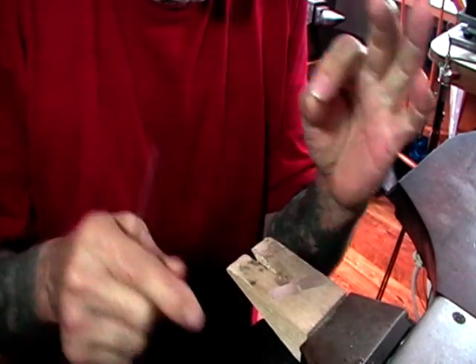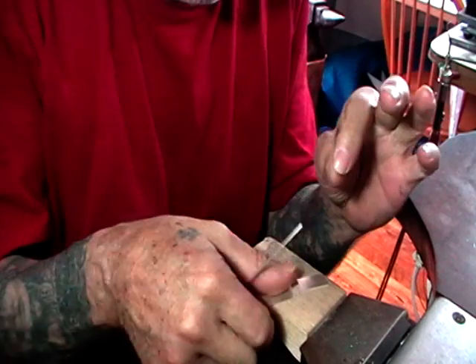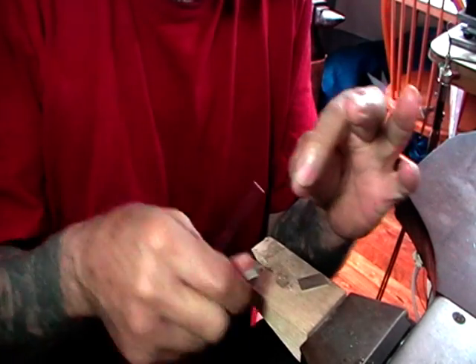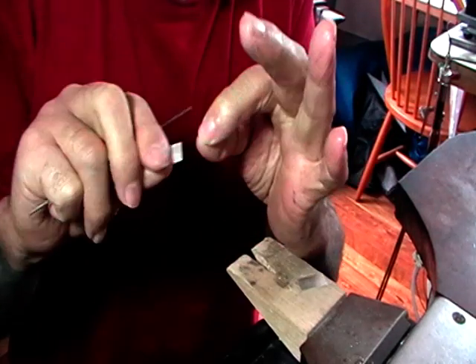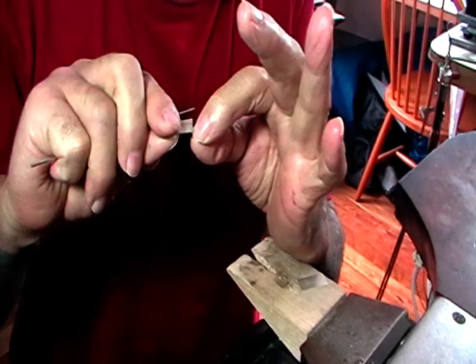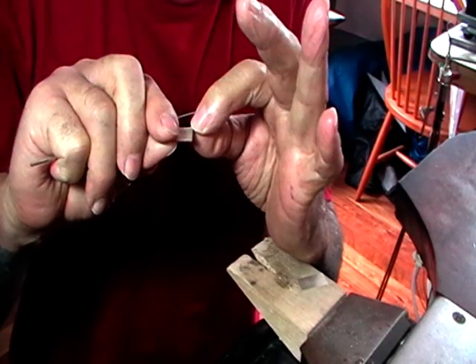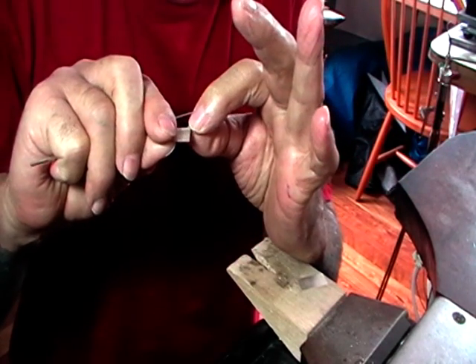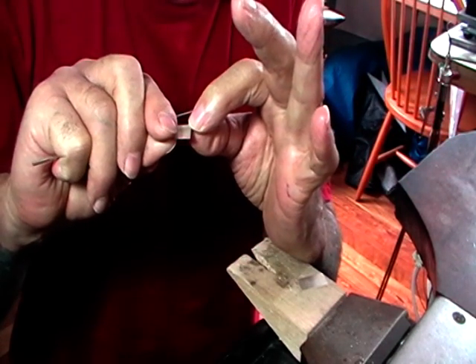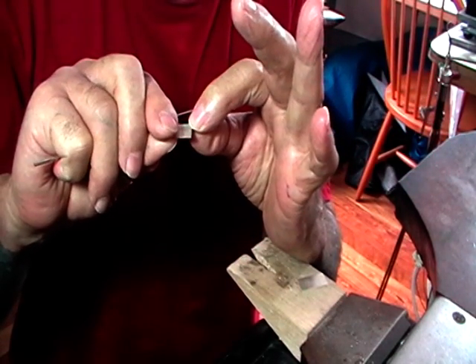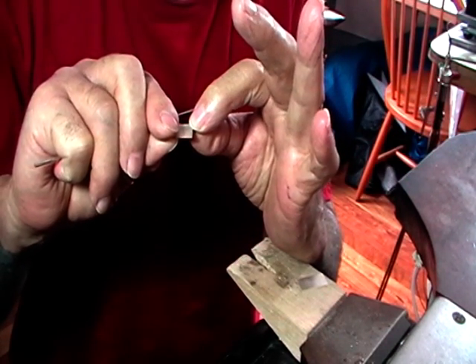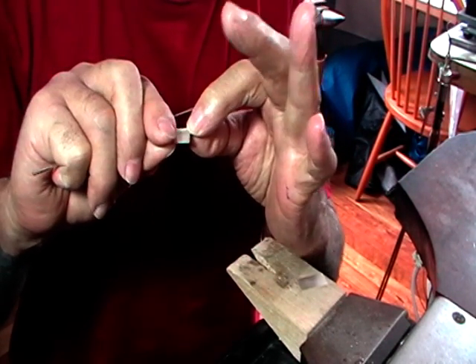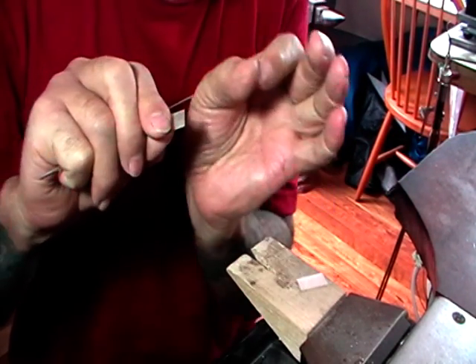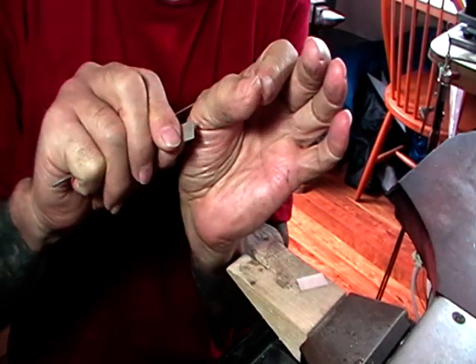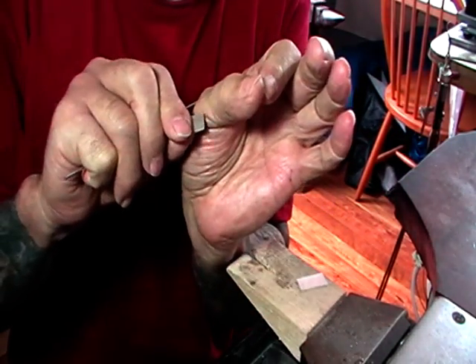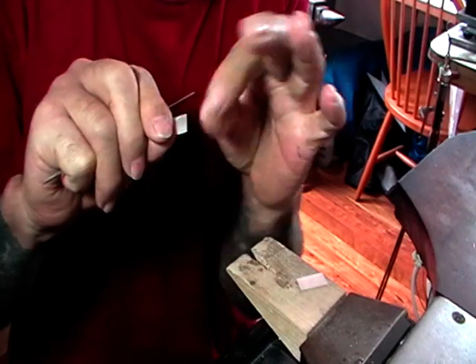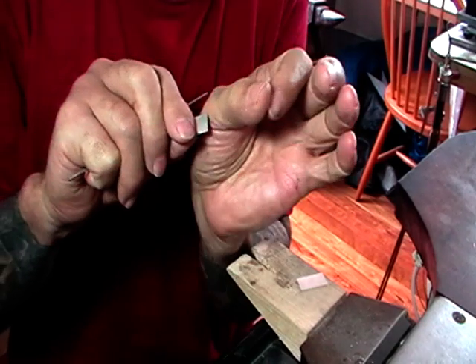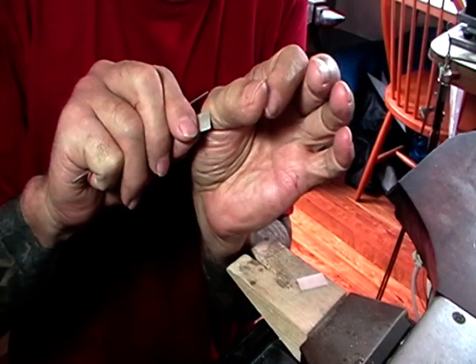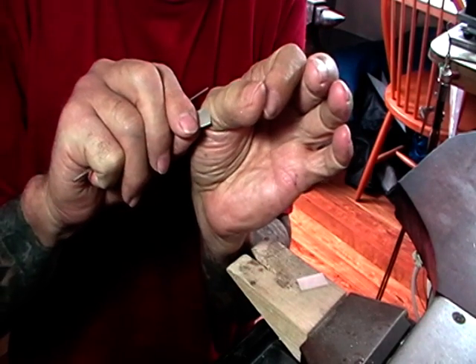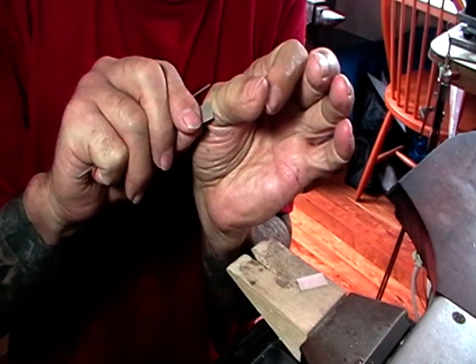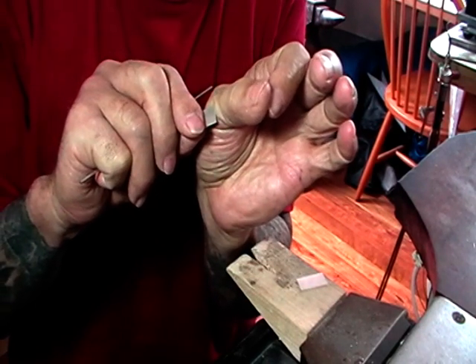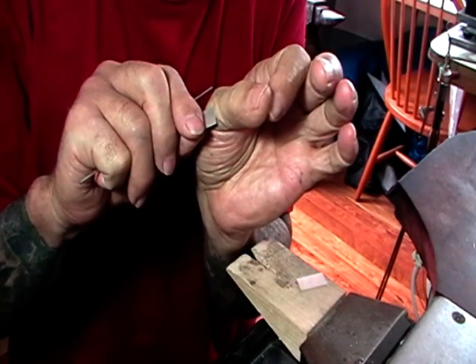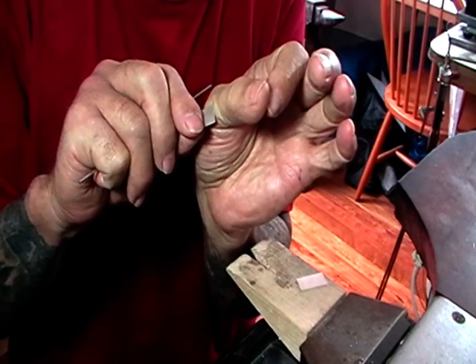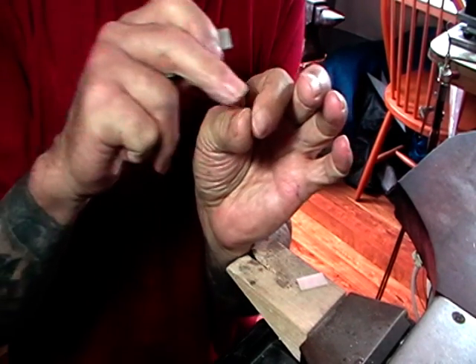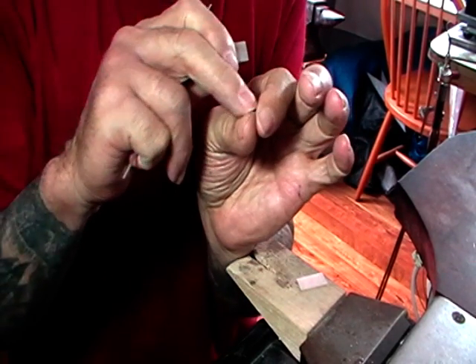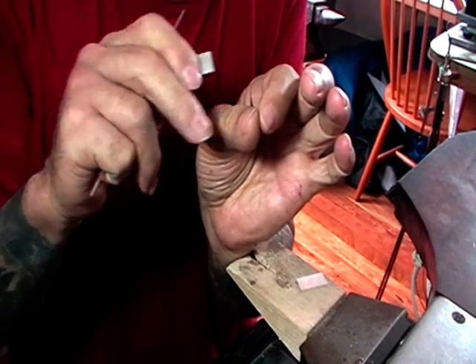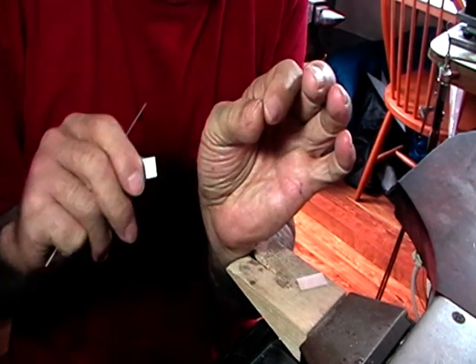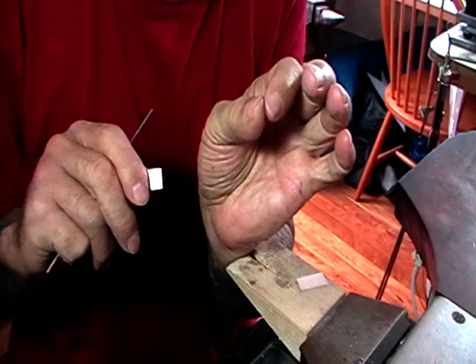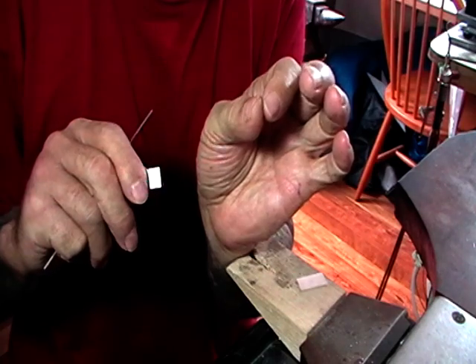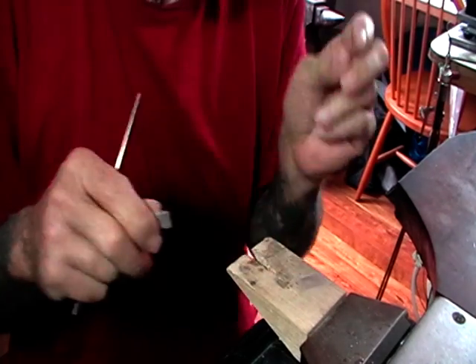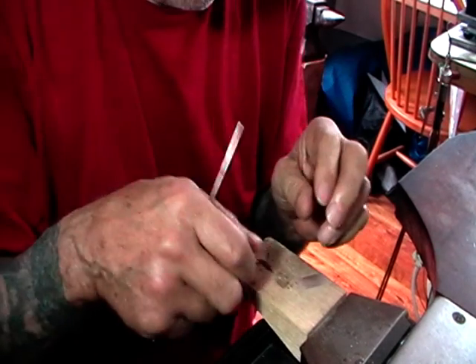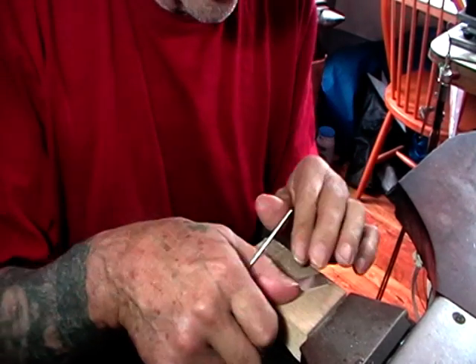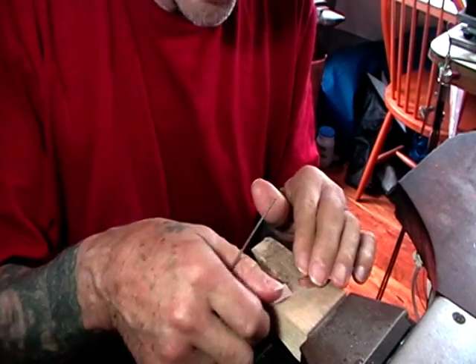You'll want to put that seam against the piece of metal. Otherwise, if it's out away from the metal, it's not soldered to it and you'll have an open join. Don't do that.